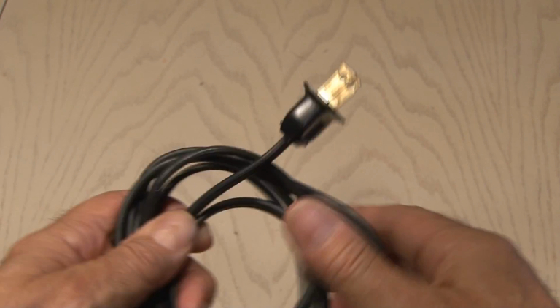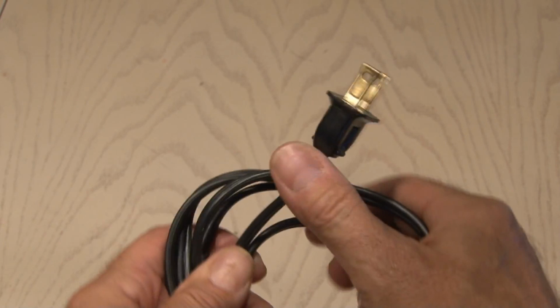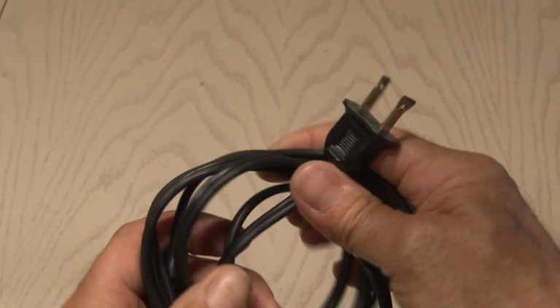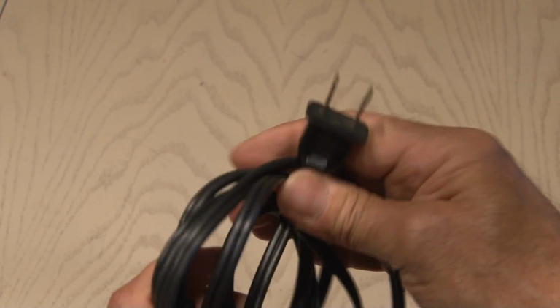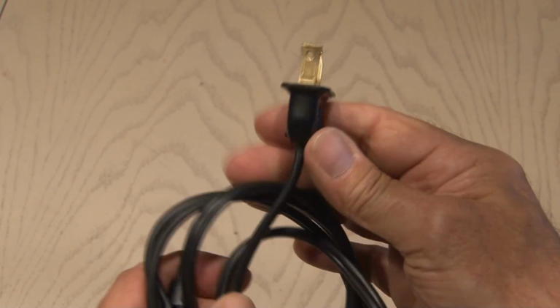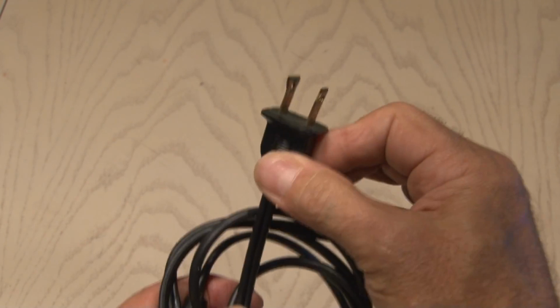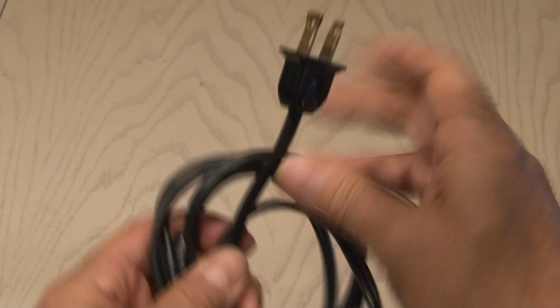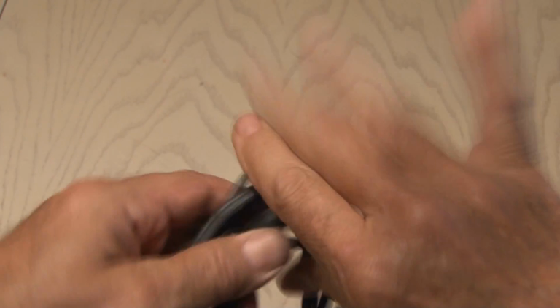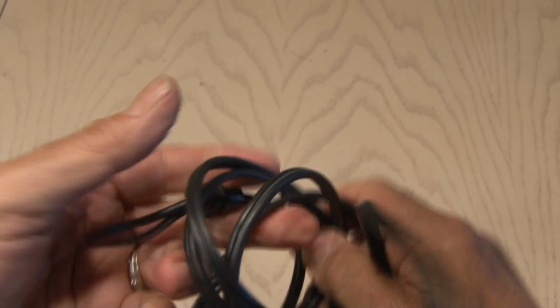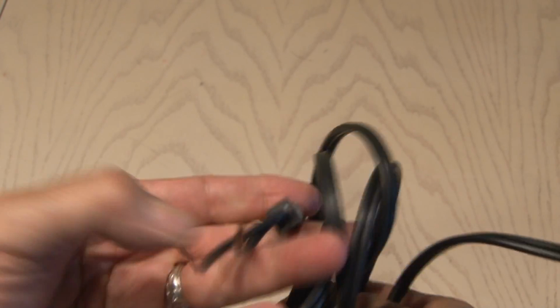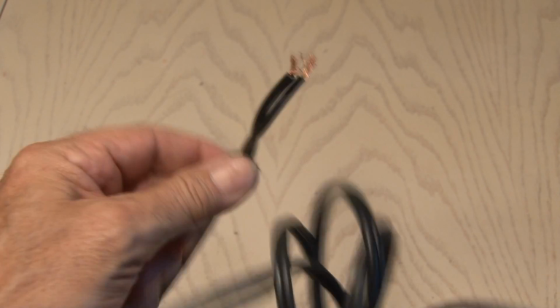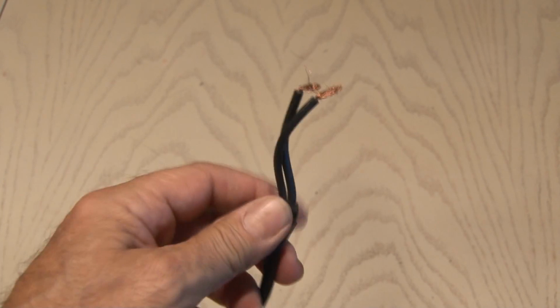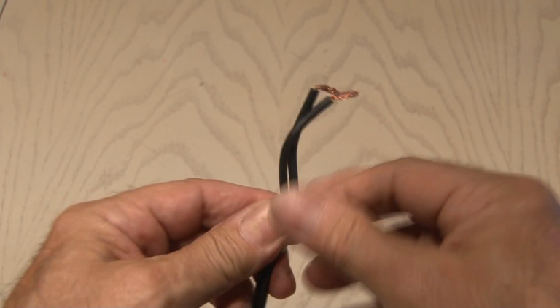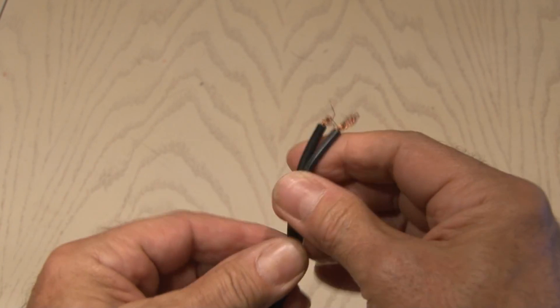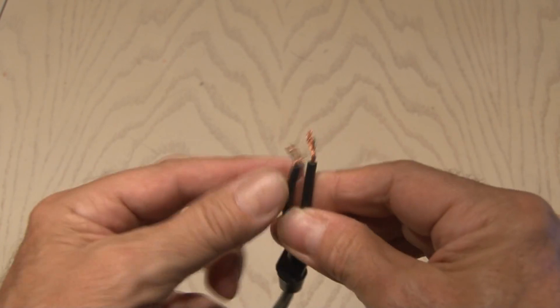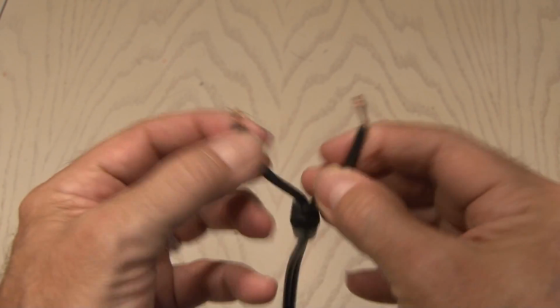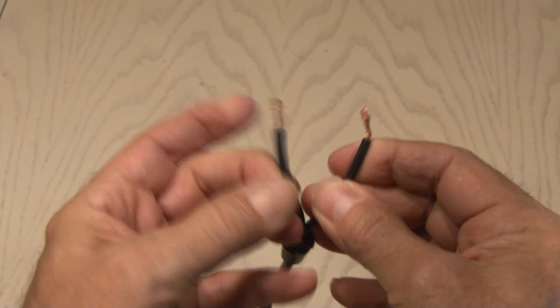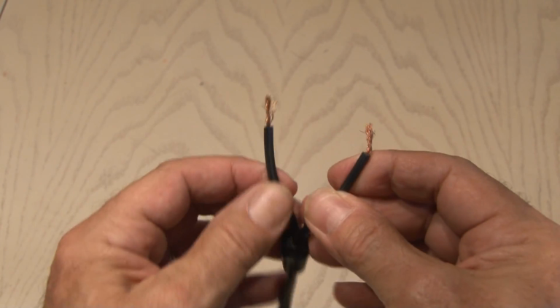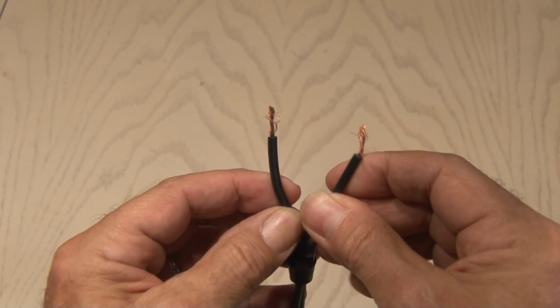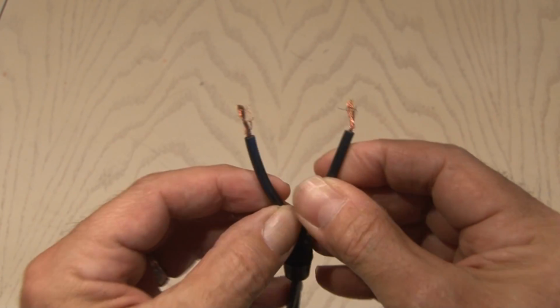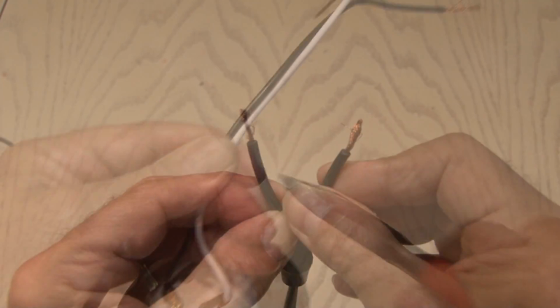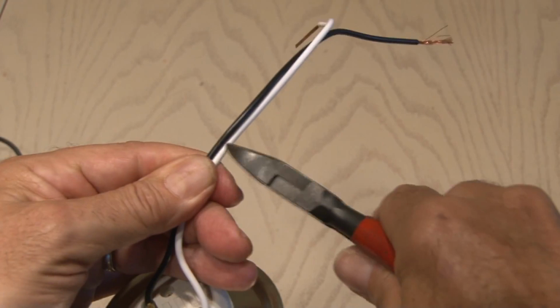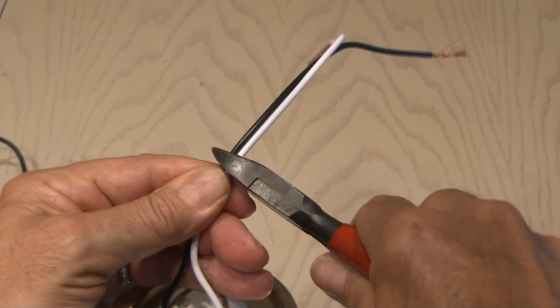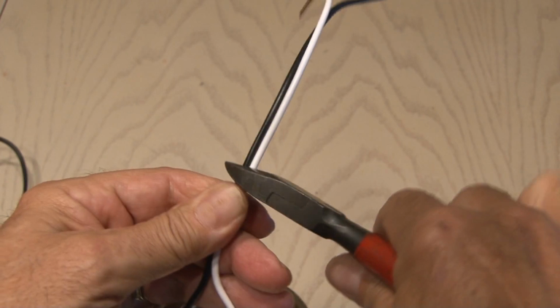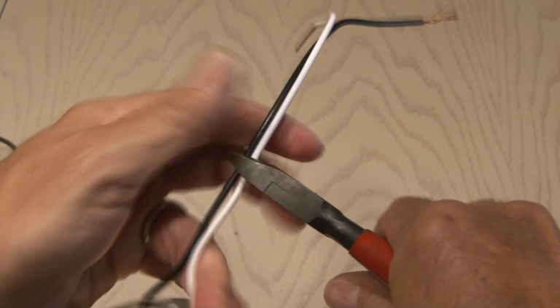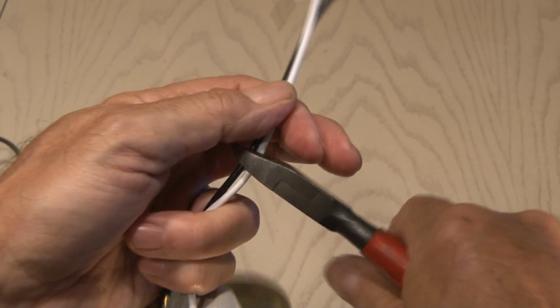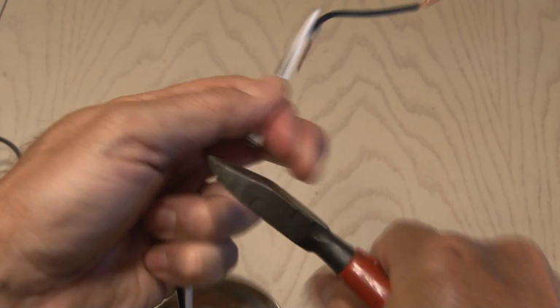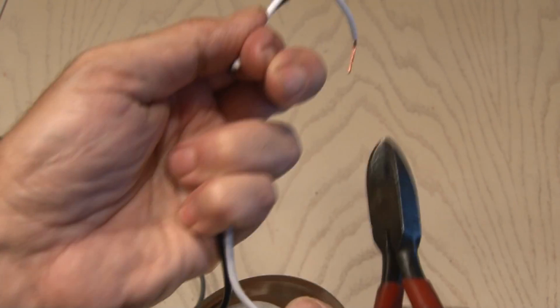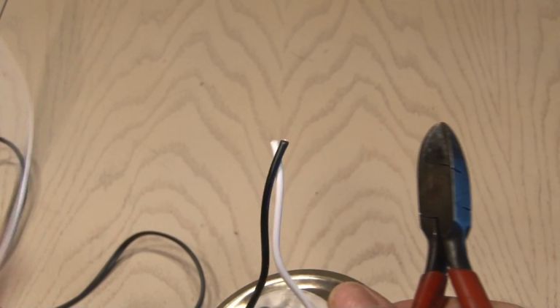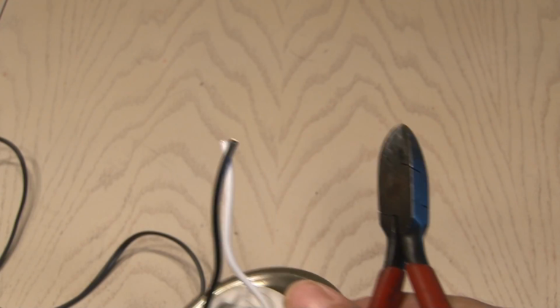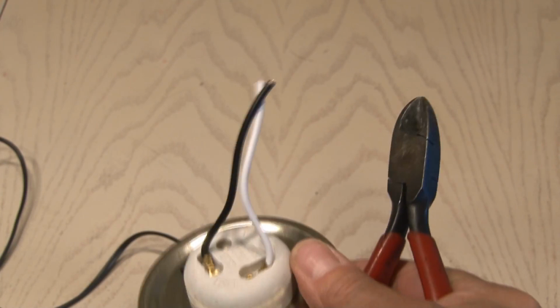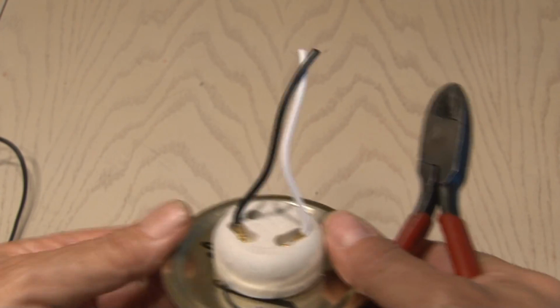In my box of electrical cords I found this black standard cord — fortunately it already had the end cut off and the wire stripped, so we're going to use it. I went ahead and trimmed the two wires off the light bulb fixture because we don't need them to be that long.